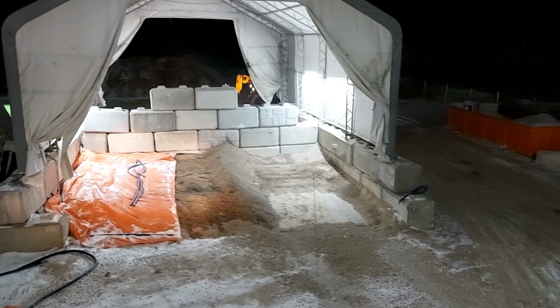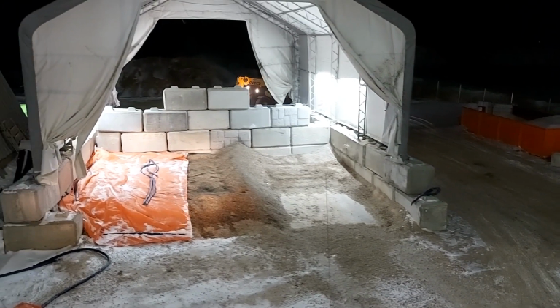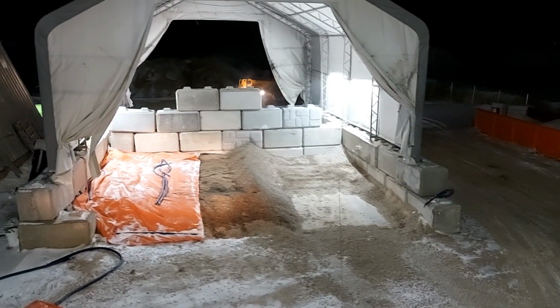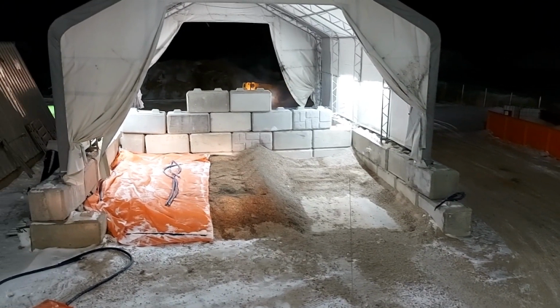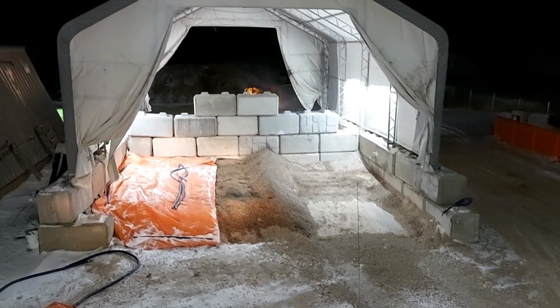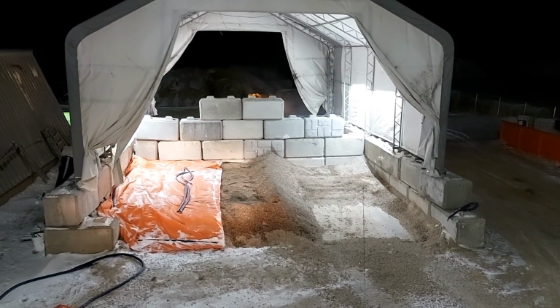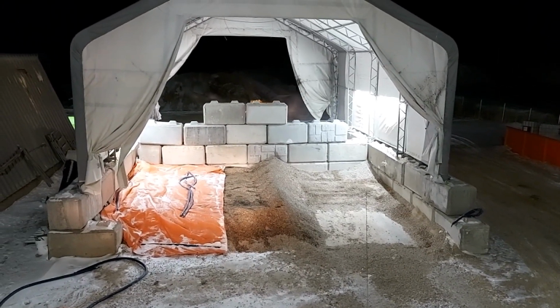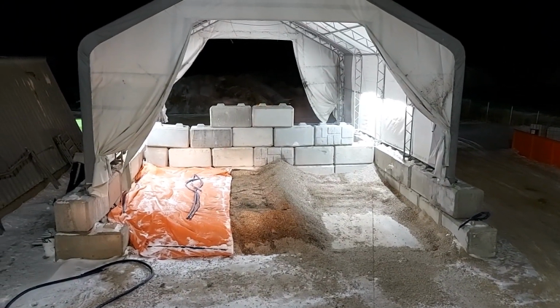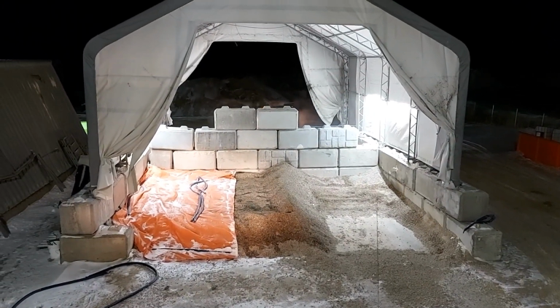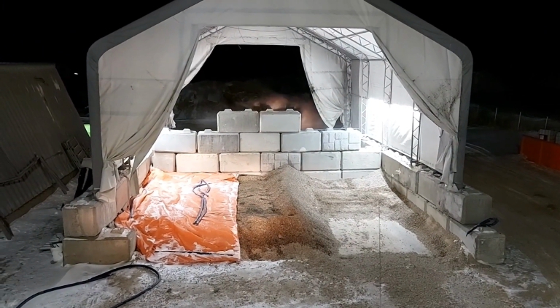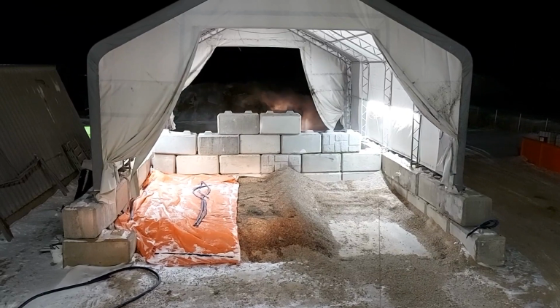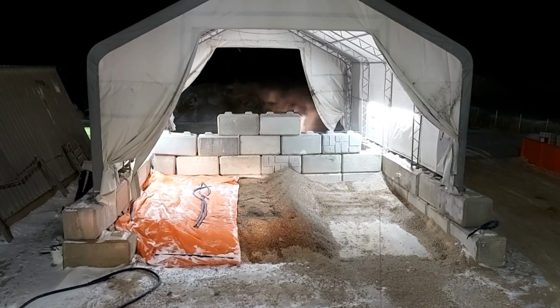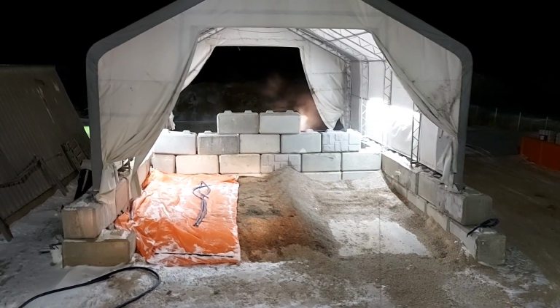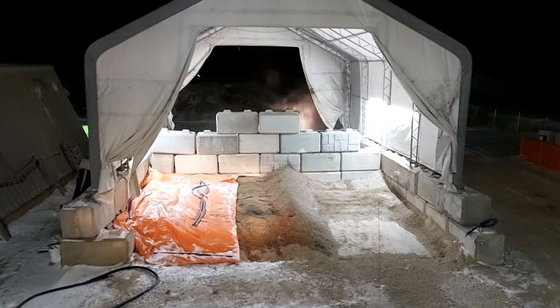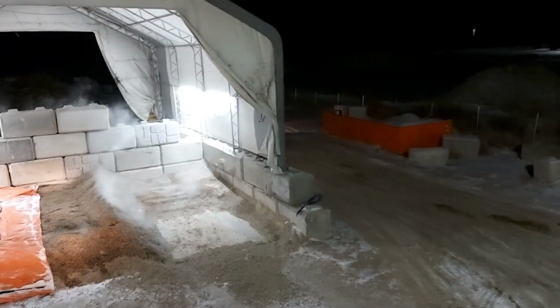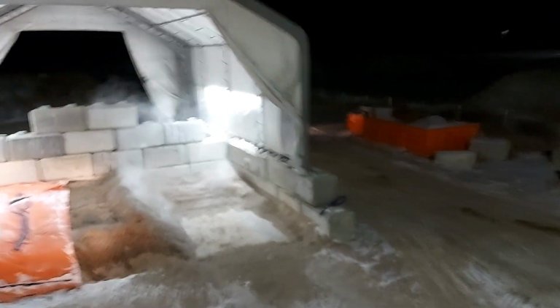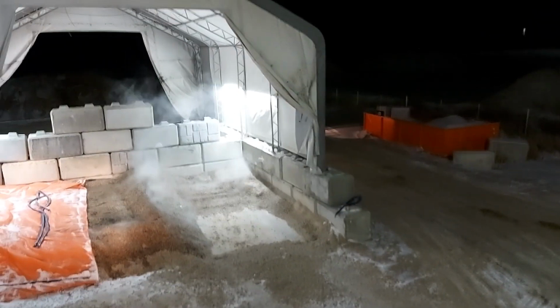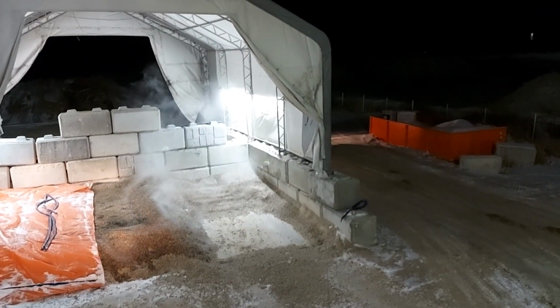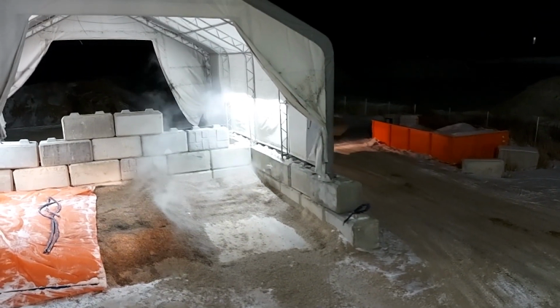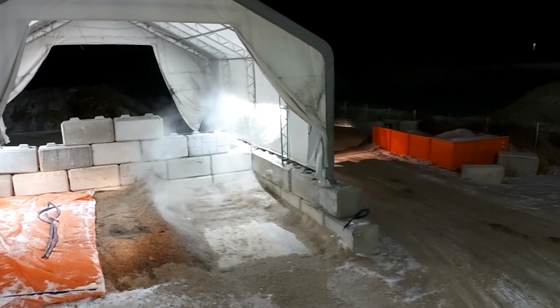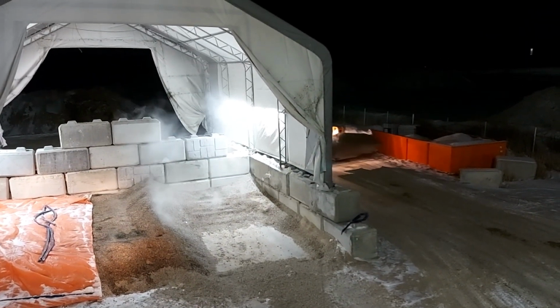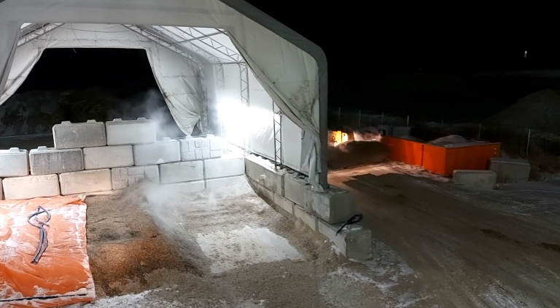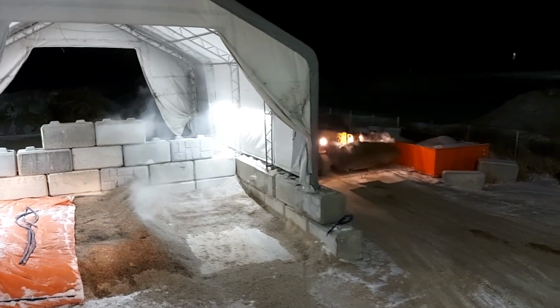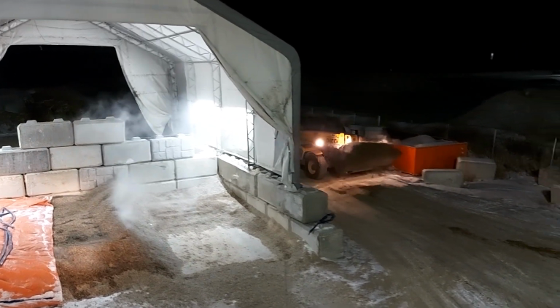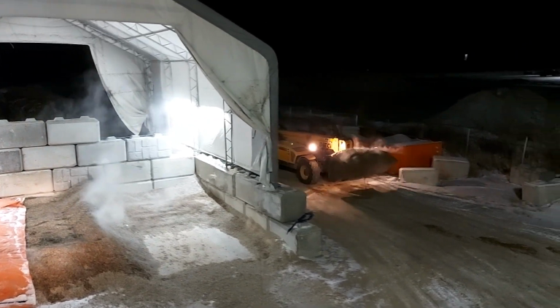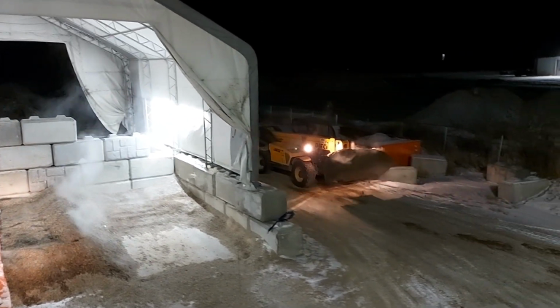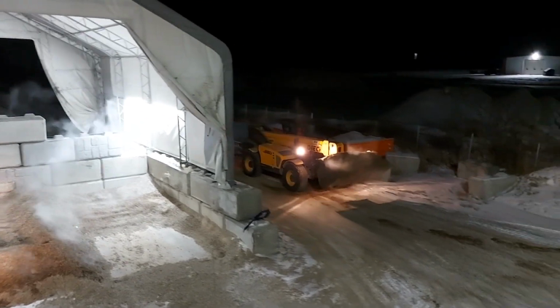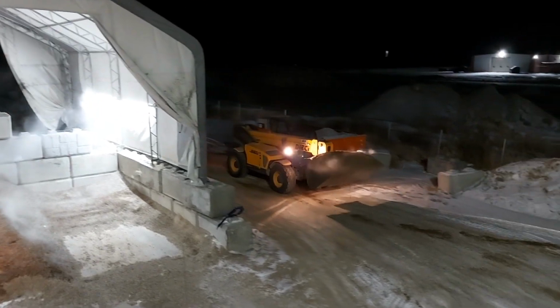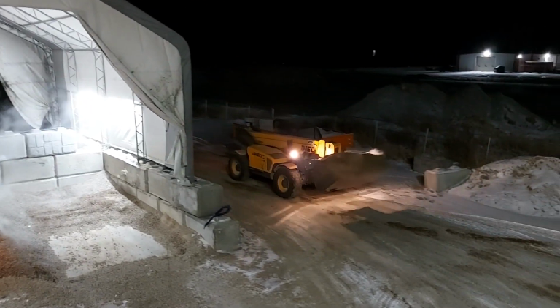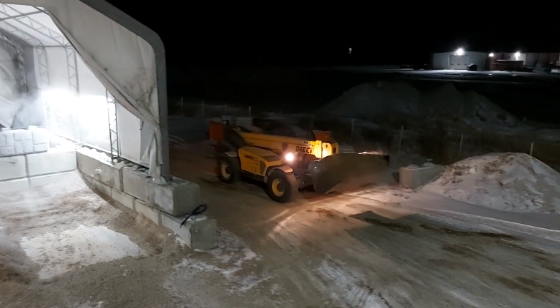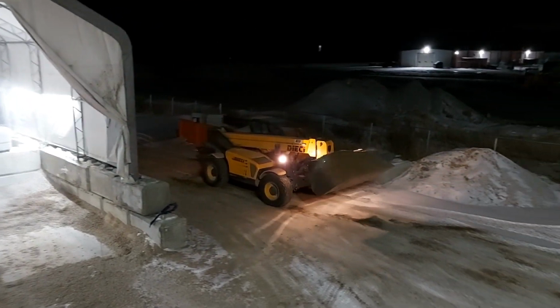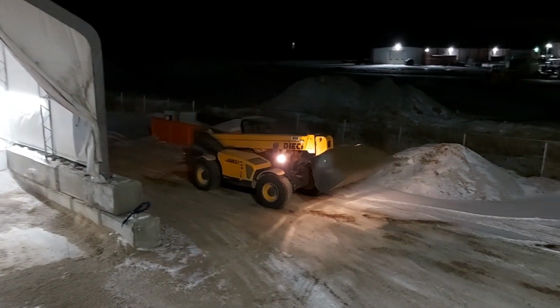The concrete under this tarp shed has in-floor heat lines in it, so the pad gets heated the same way shops with in-floor heat get heated. The heat just transfers from the pad into the sand. It's definitely a lot slower than a steam pad, but for our purposes it works very well.